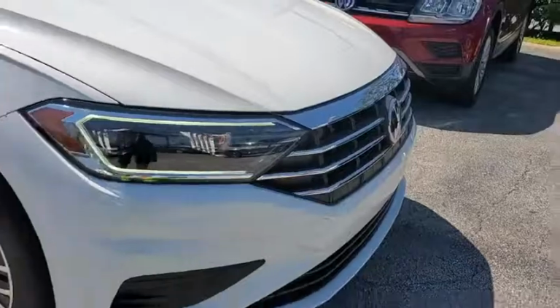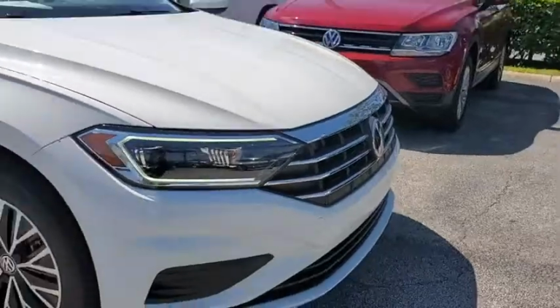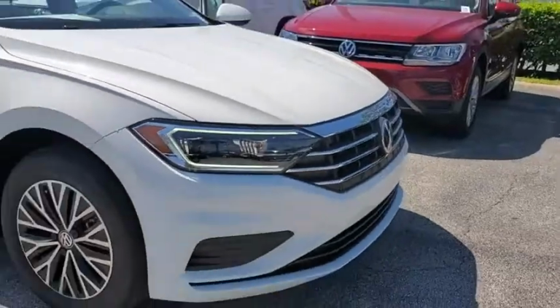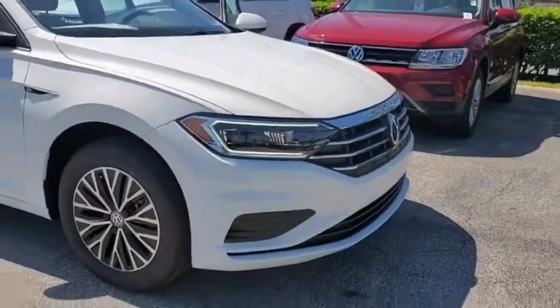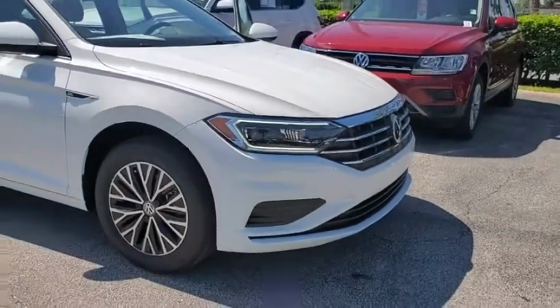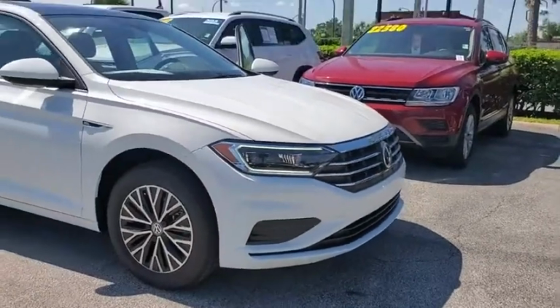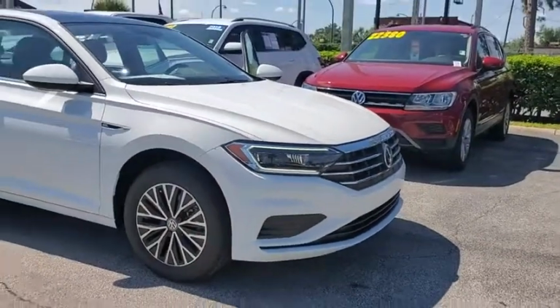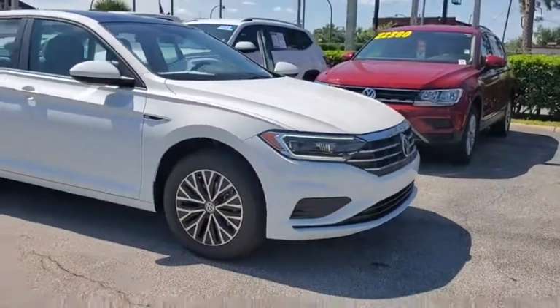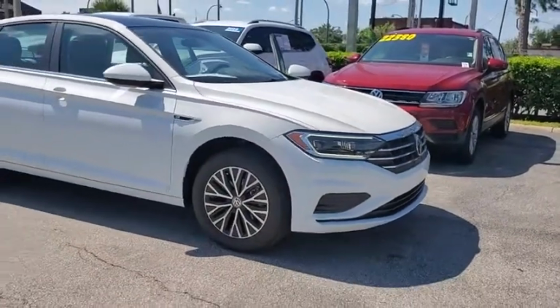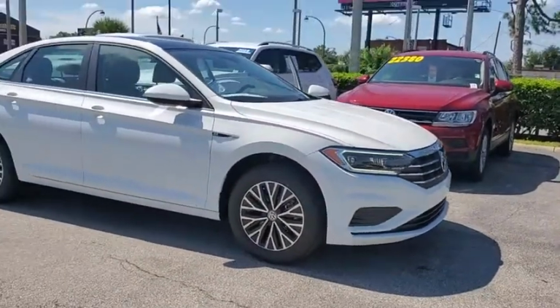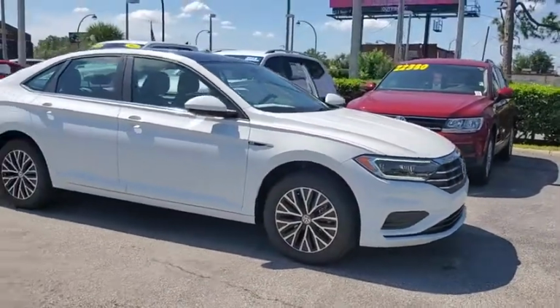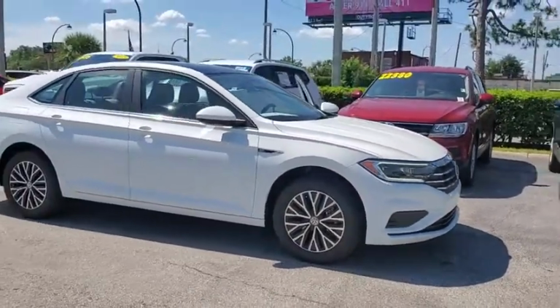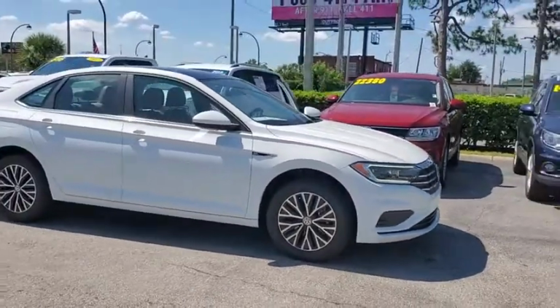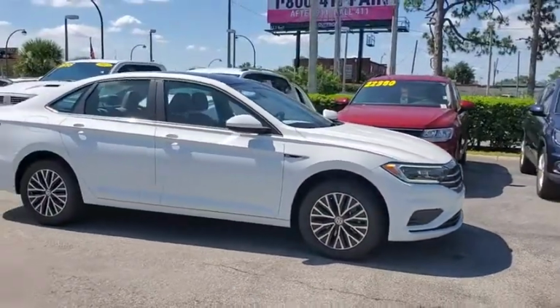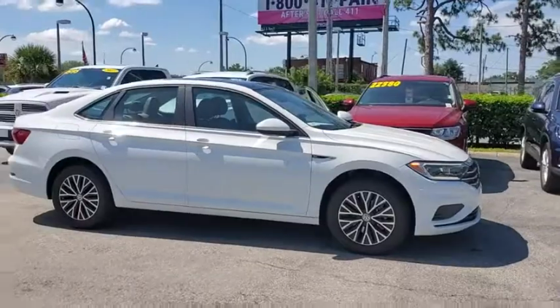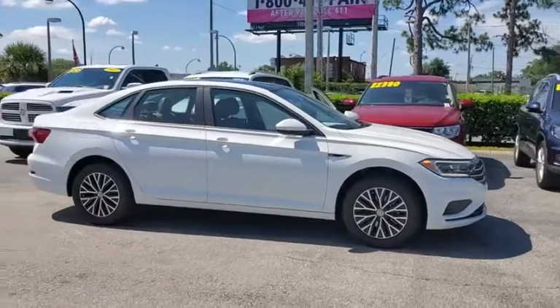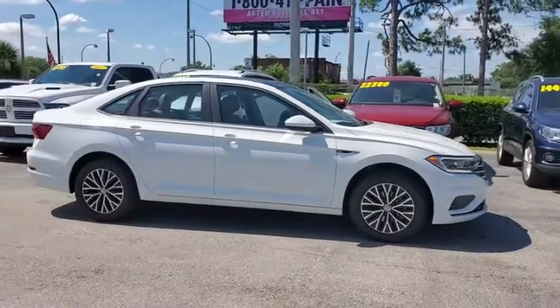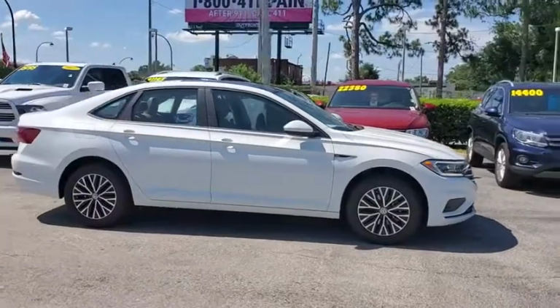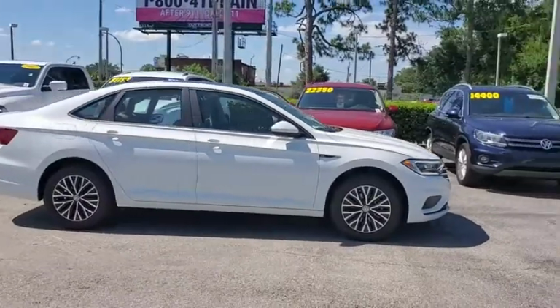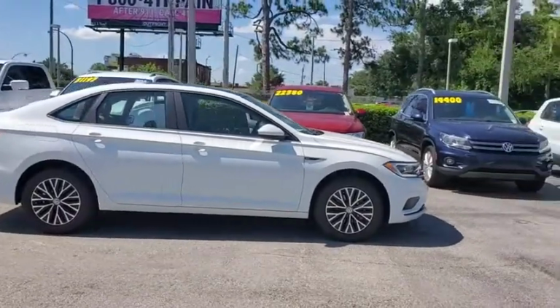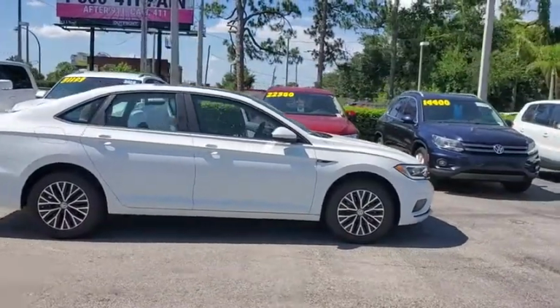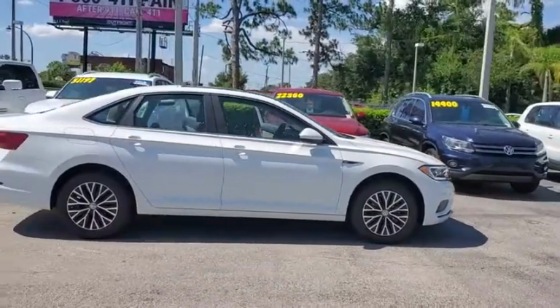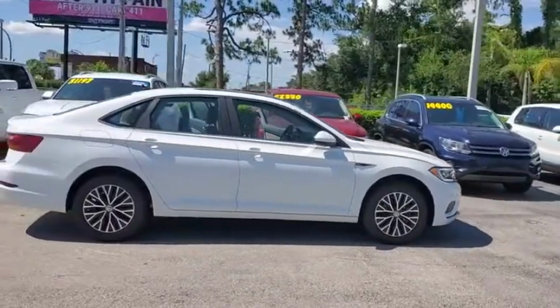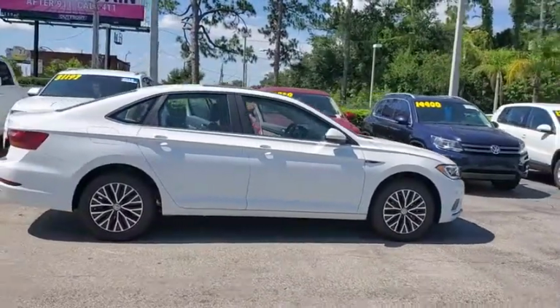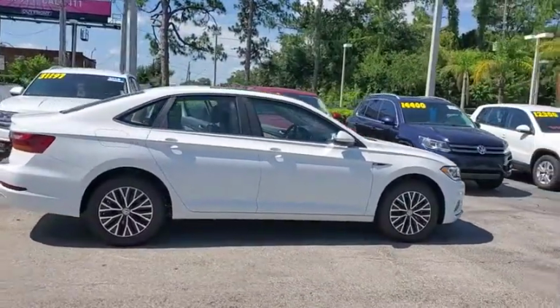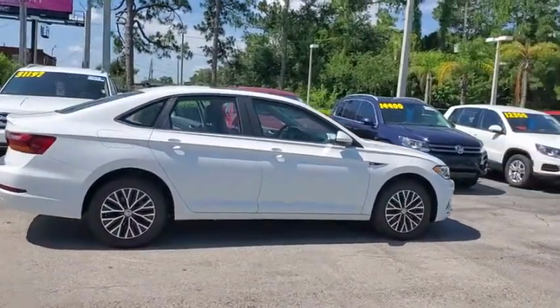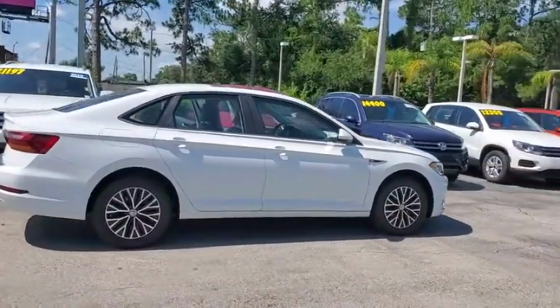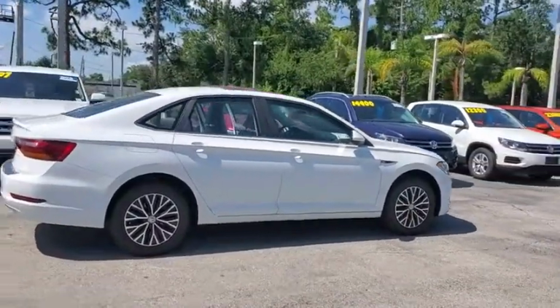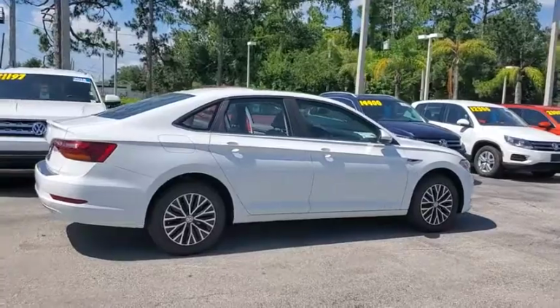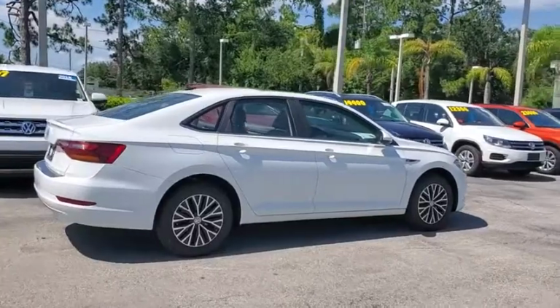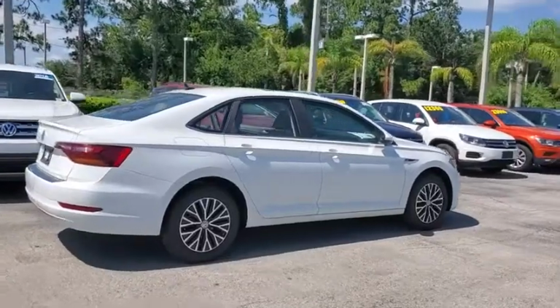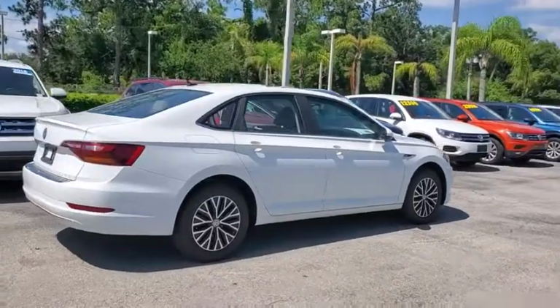We are pleased to show you the 2019 Volkswagen Jetta. The Jetta is a premium car that is family-friendly with a great price. Agile and confident handling.